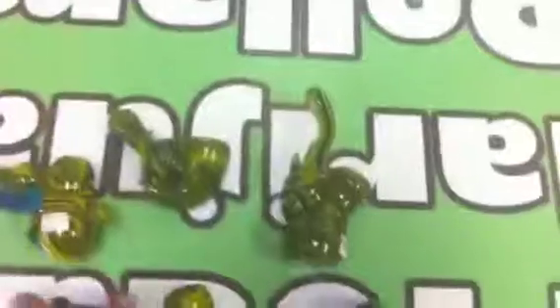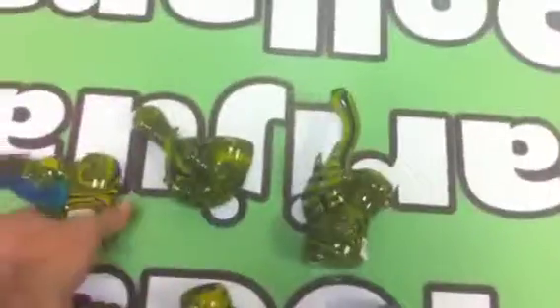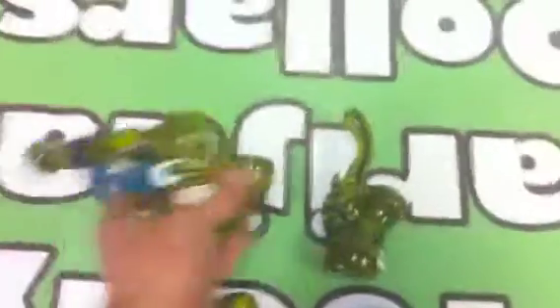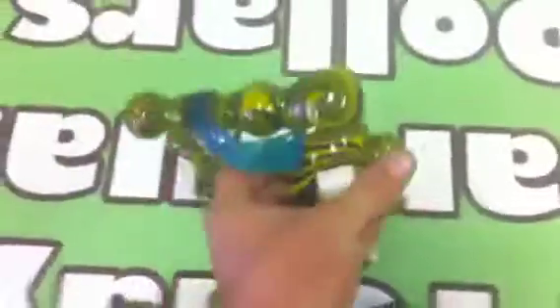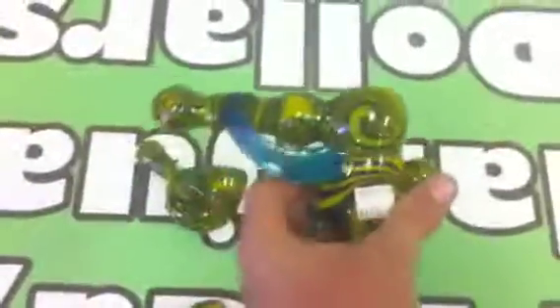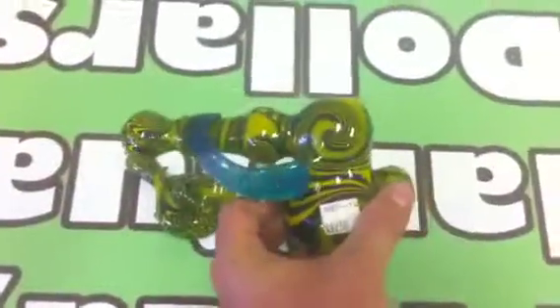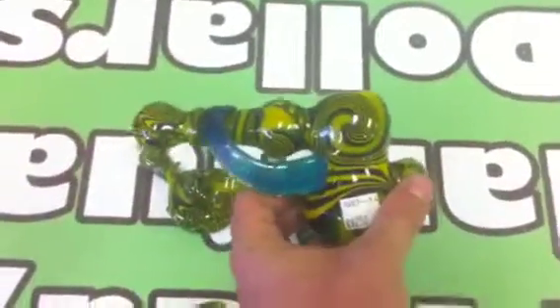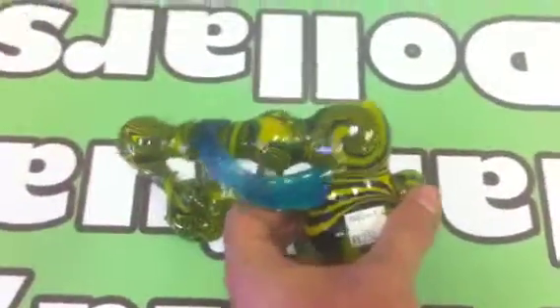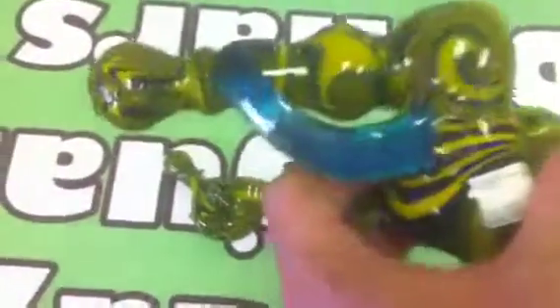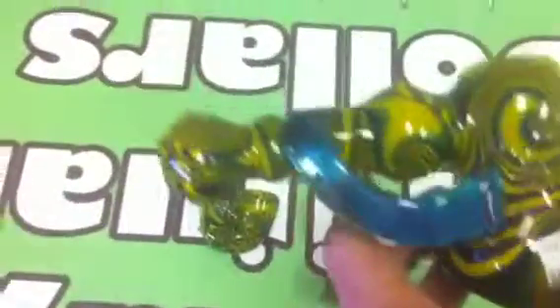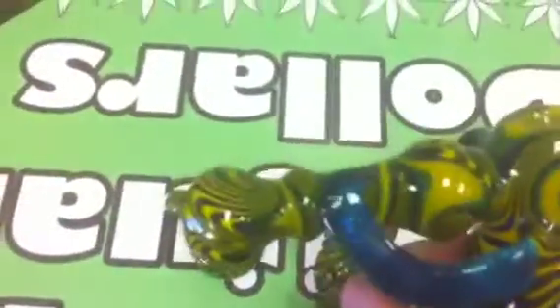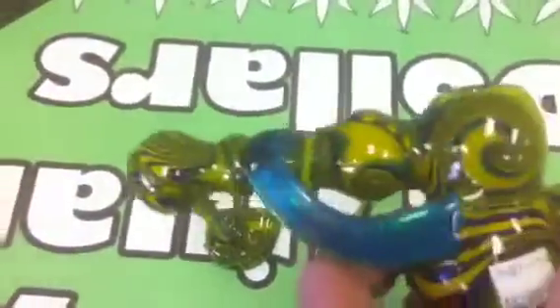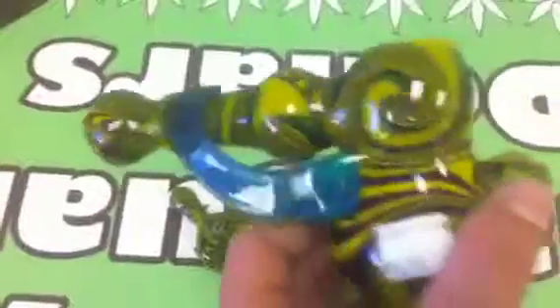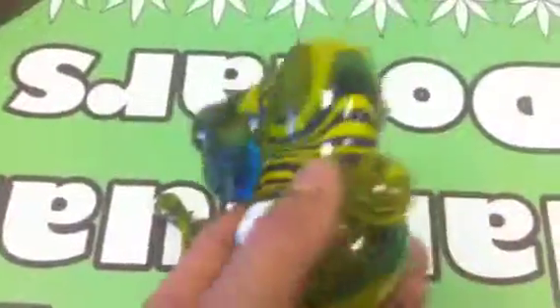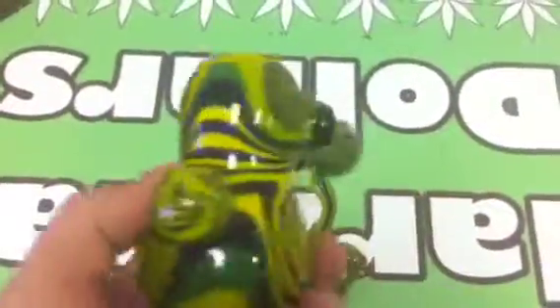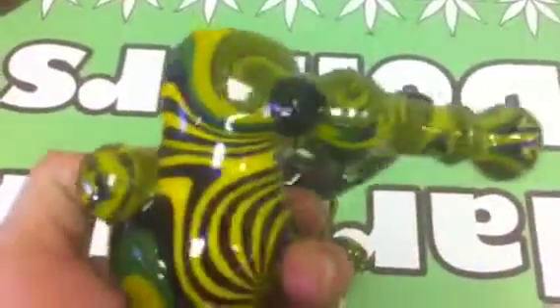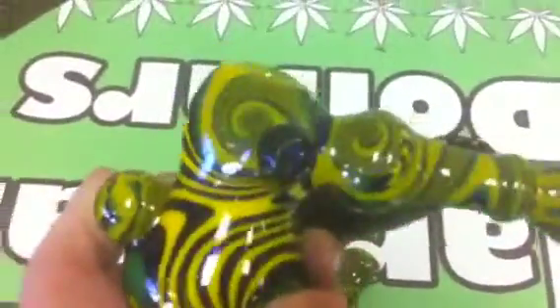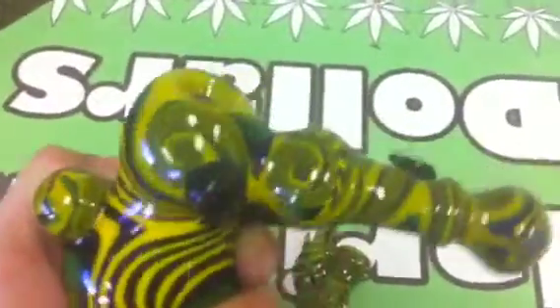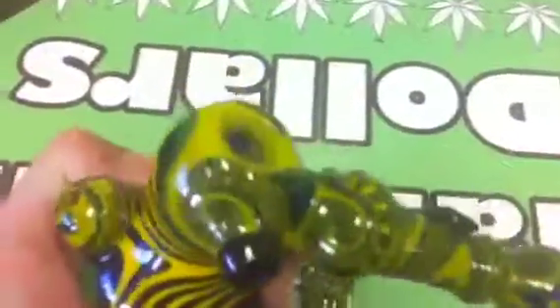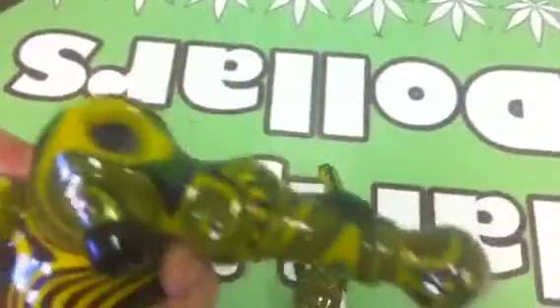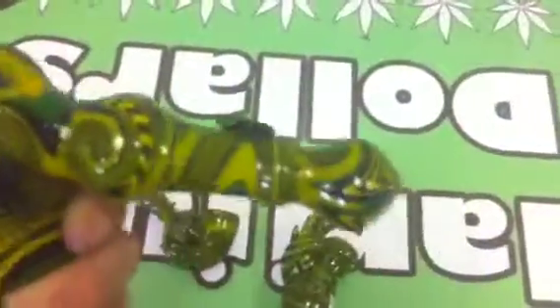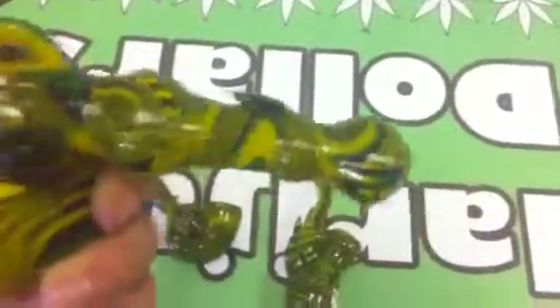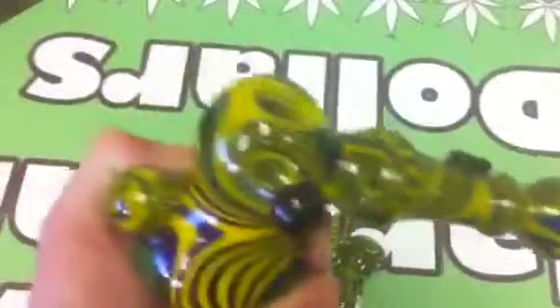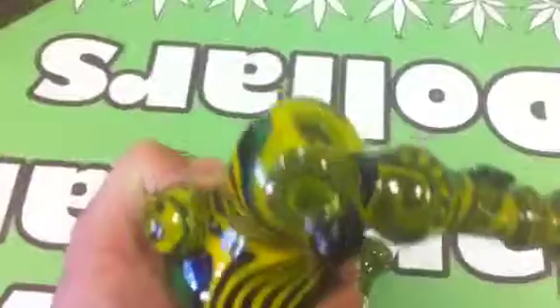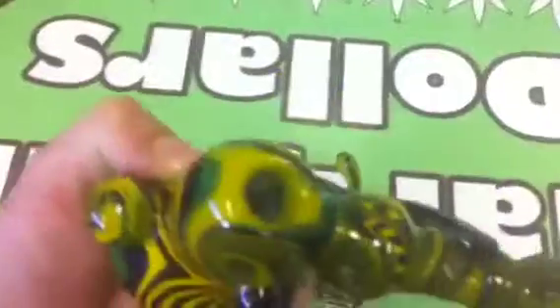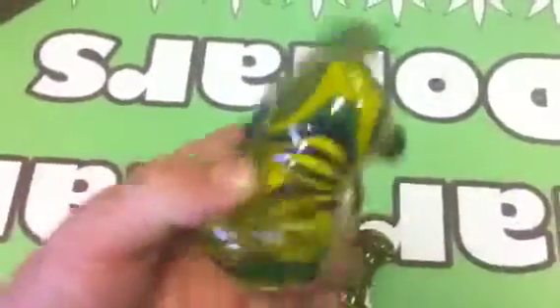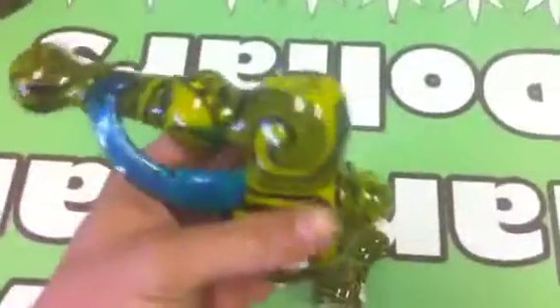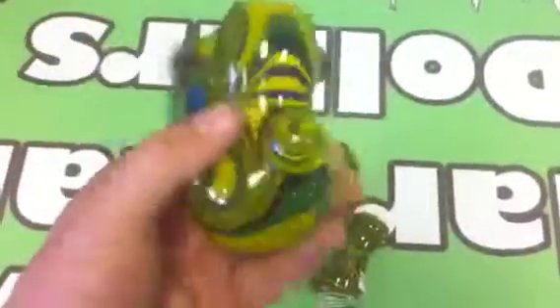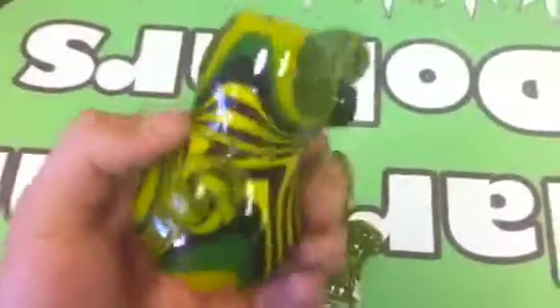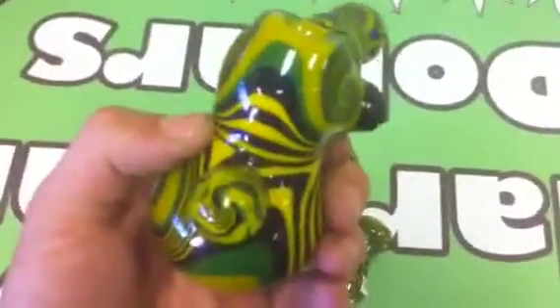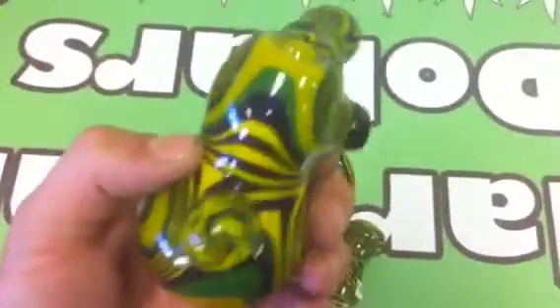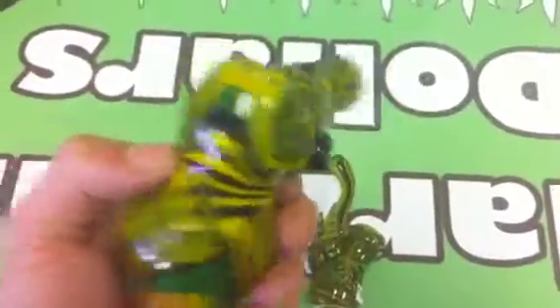Then we have a hammer bubbler. Nice cool shiny strip on it — very, very cool. Little twirls and swirls and all that stuff. Another cool bead on it.